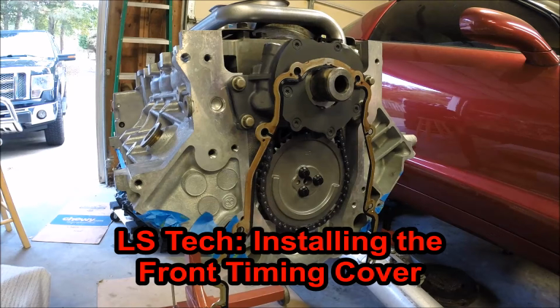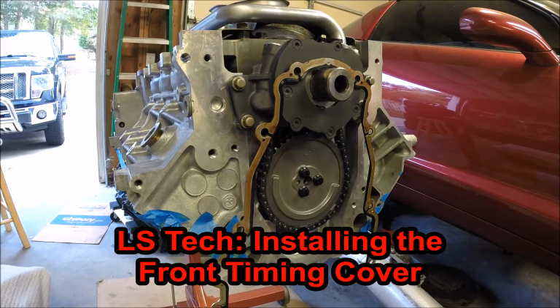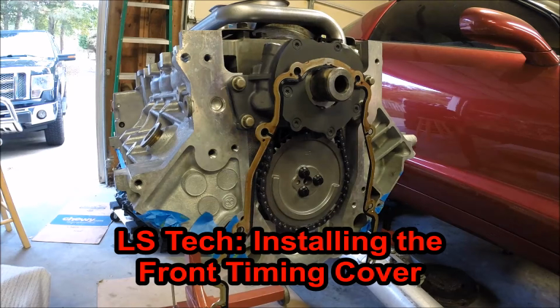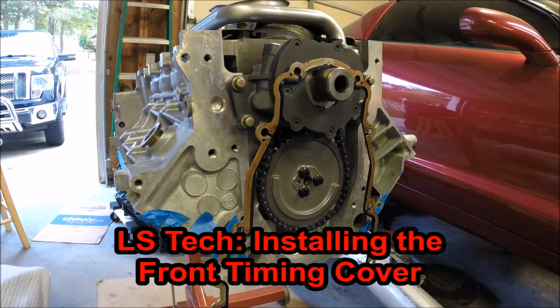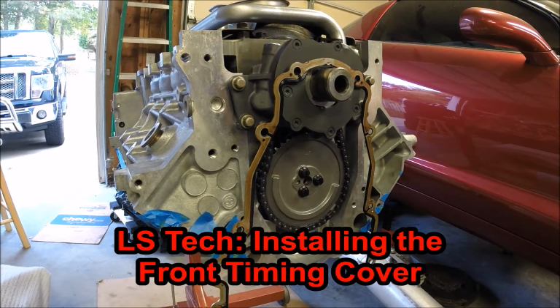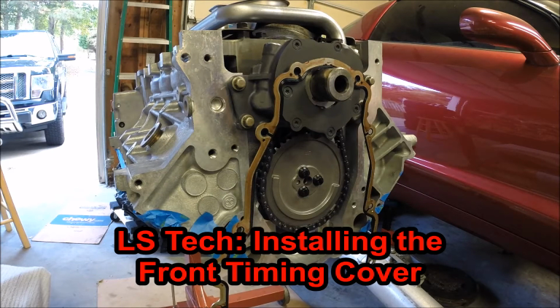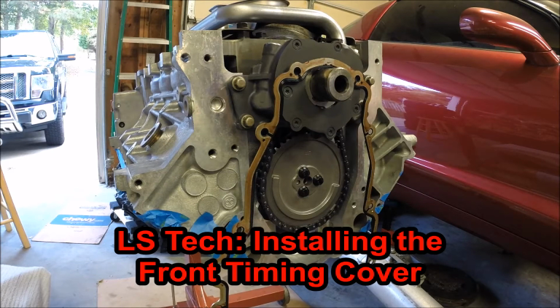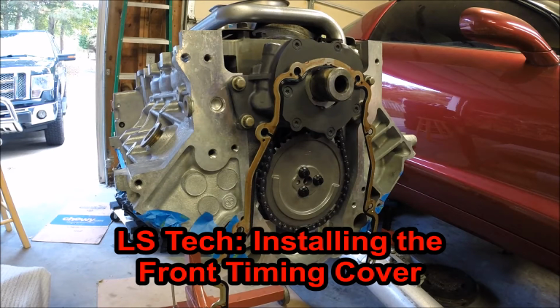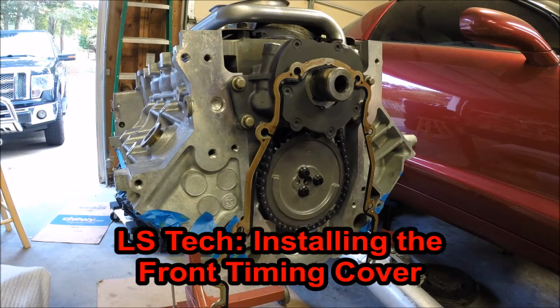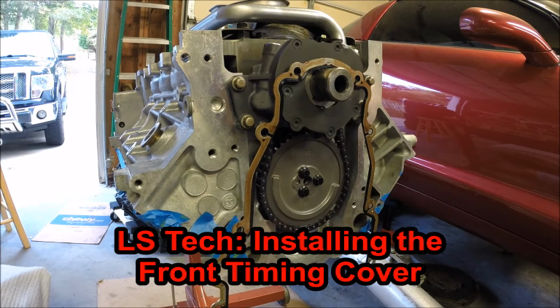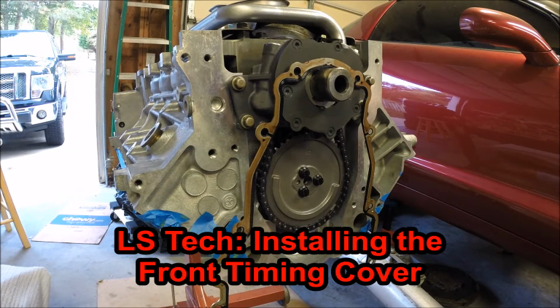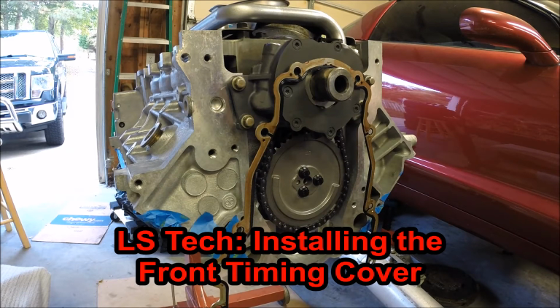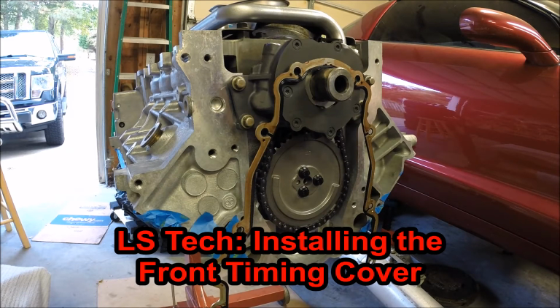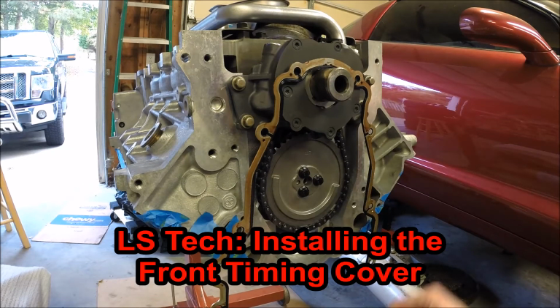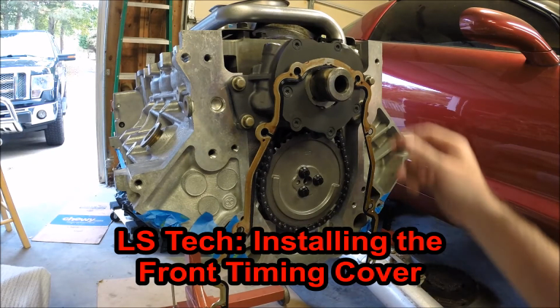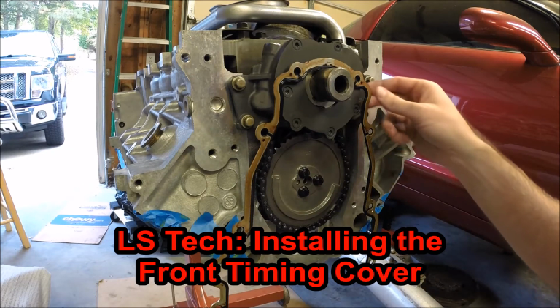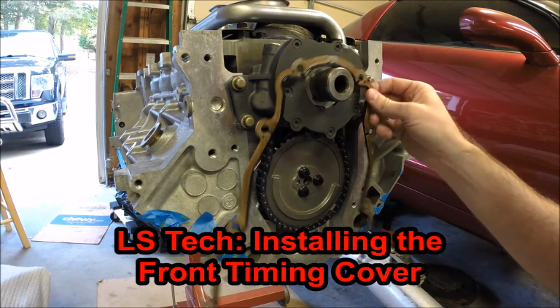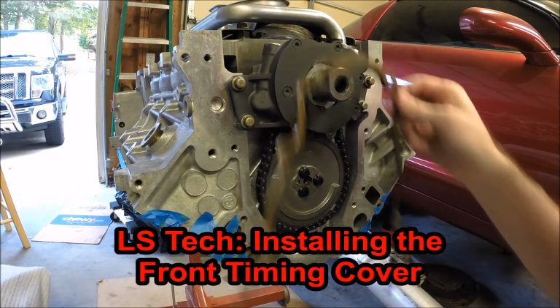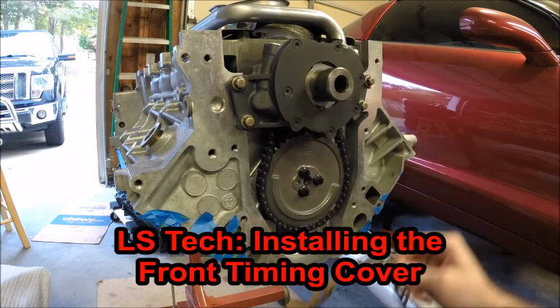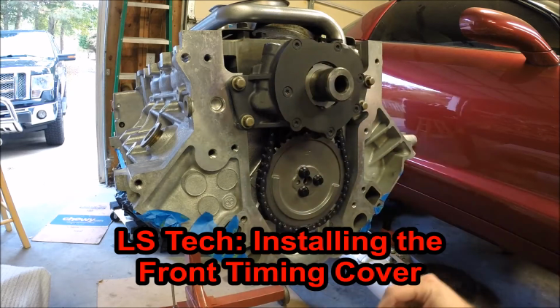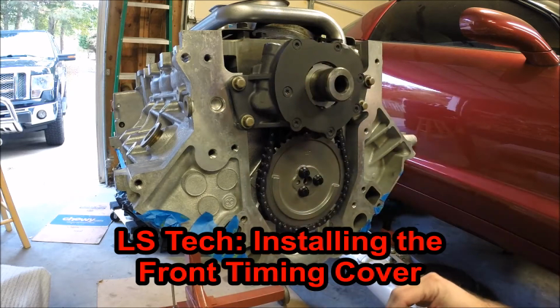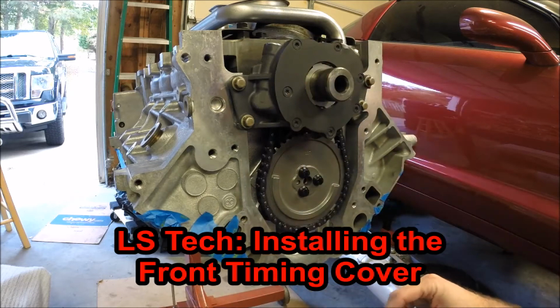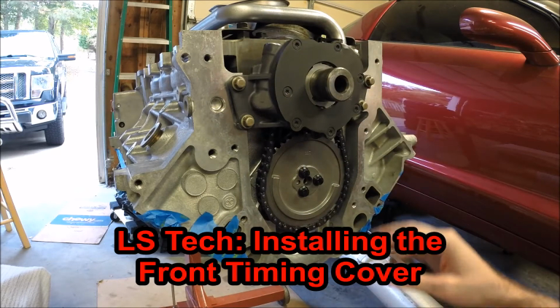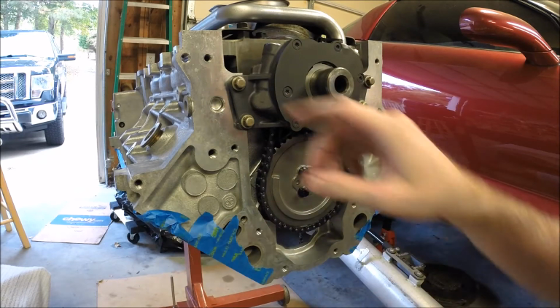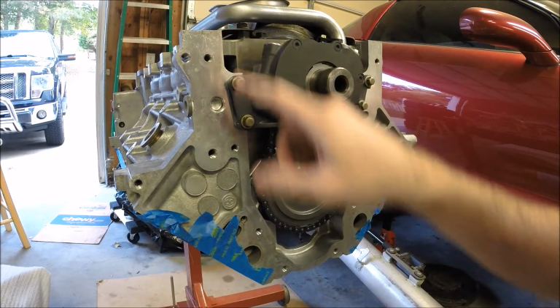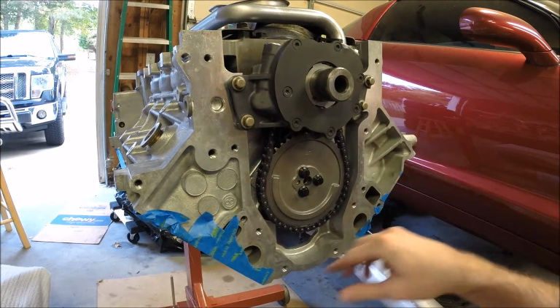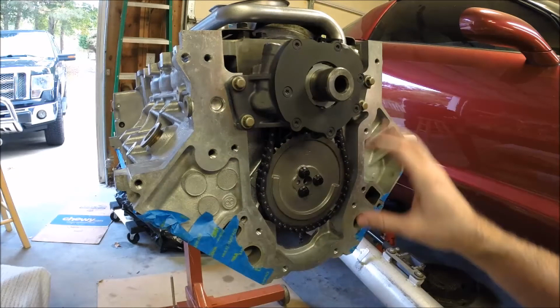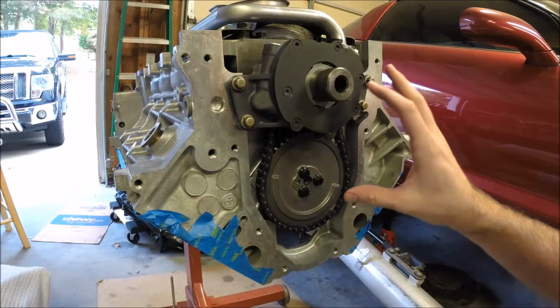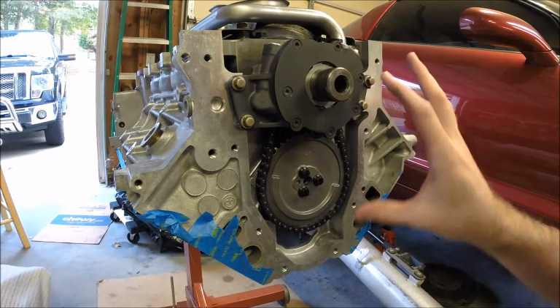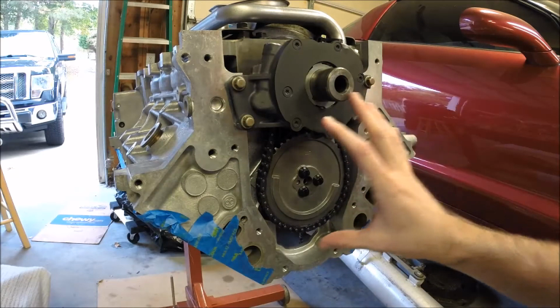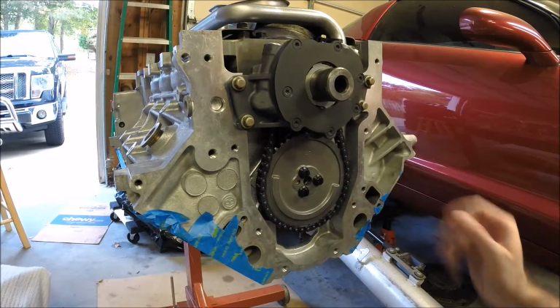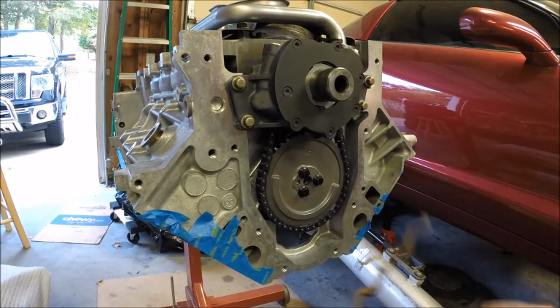Hey guys, and thanks for tuning in to another edition of Scraps Garage. We're at the point now on this motor build that we're ready to install the front timing cover.